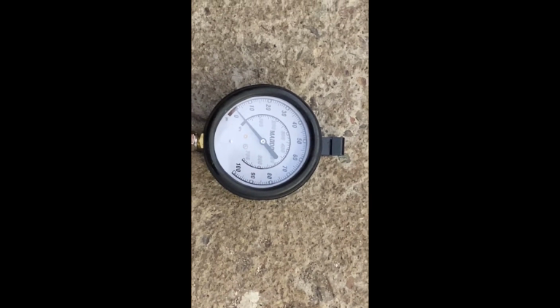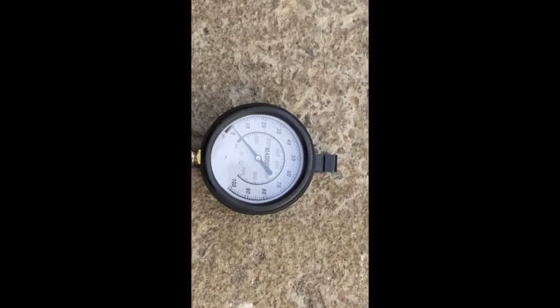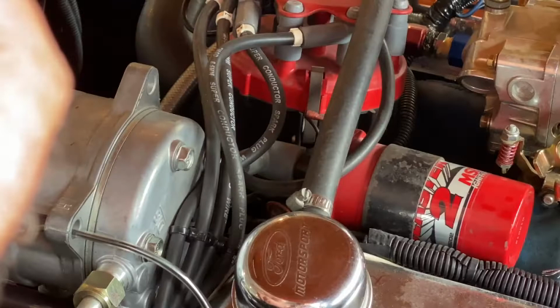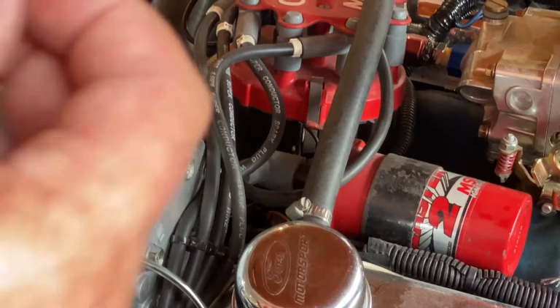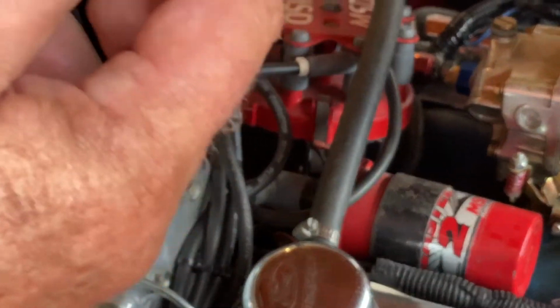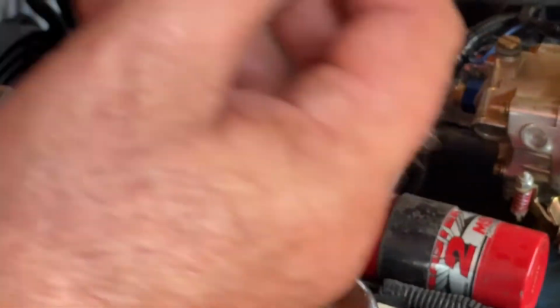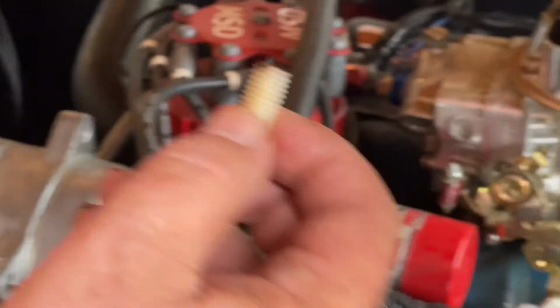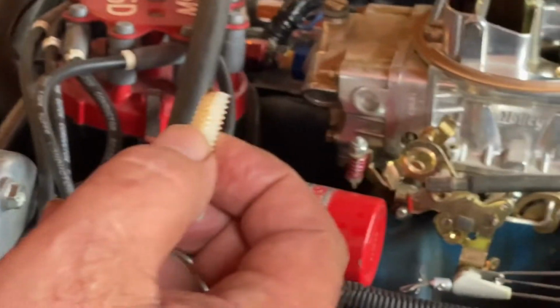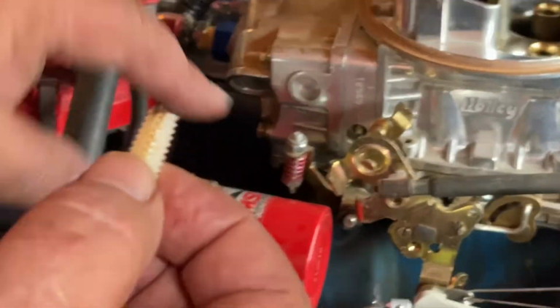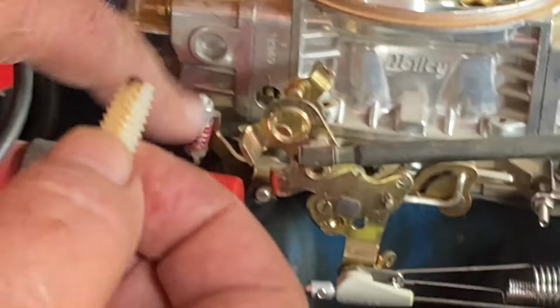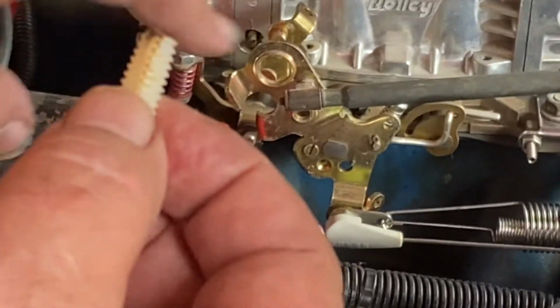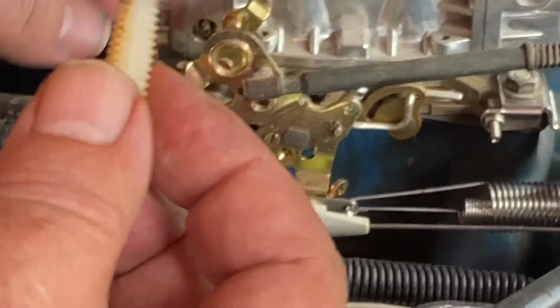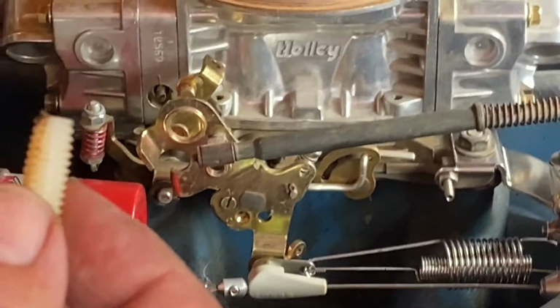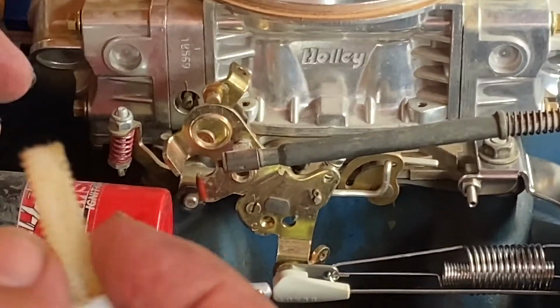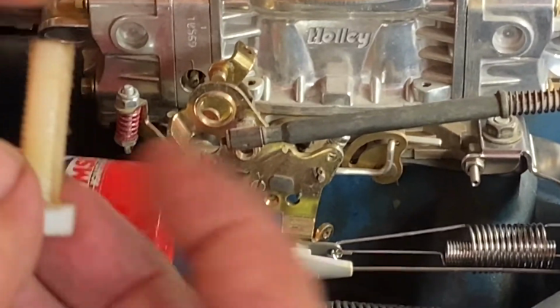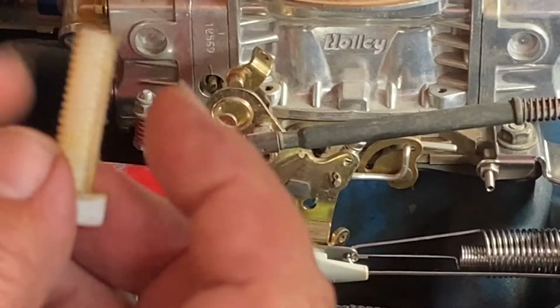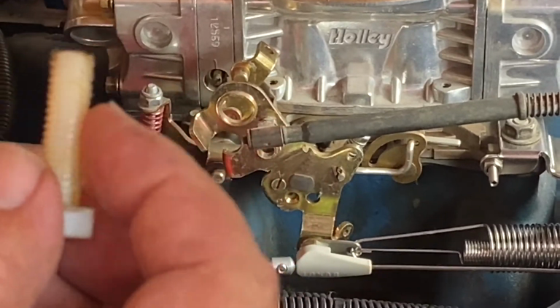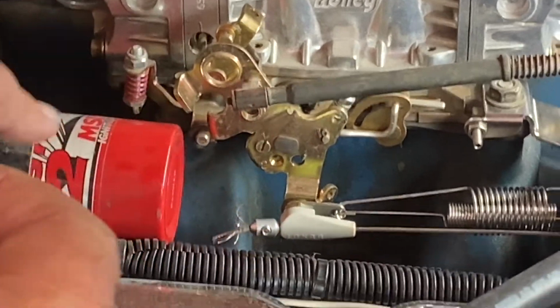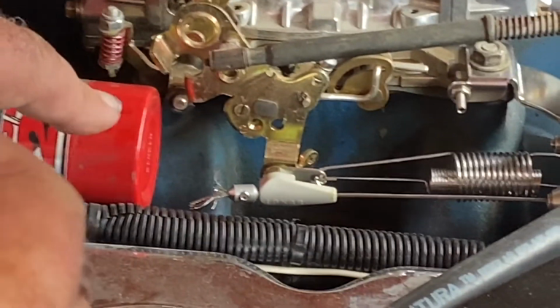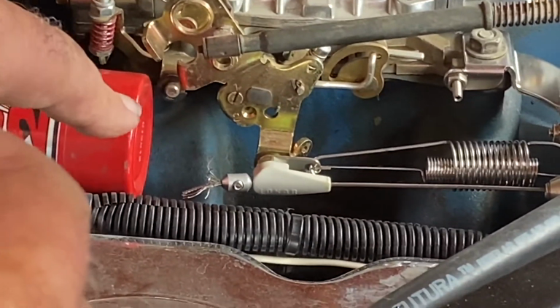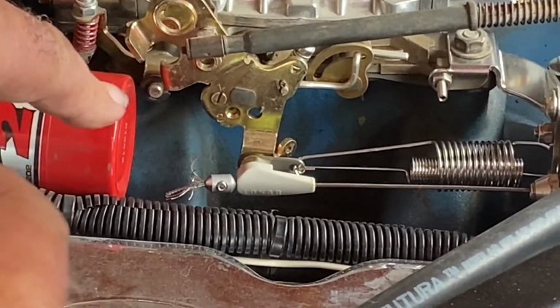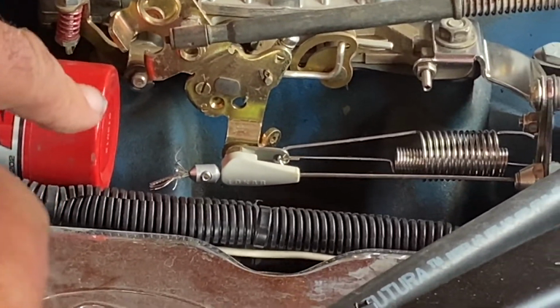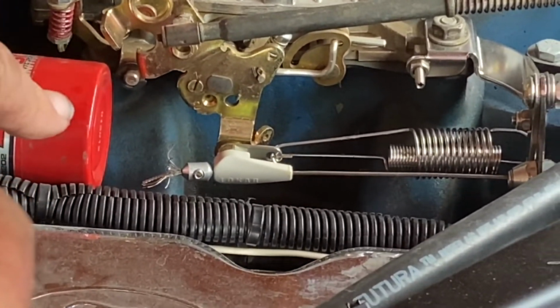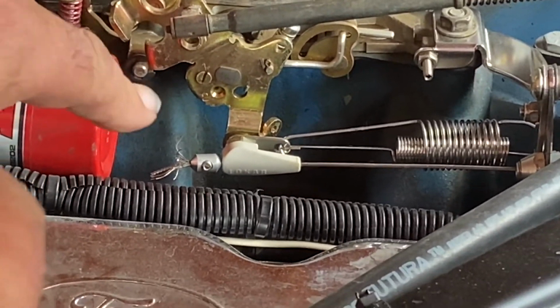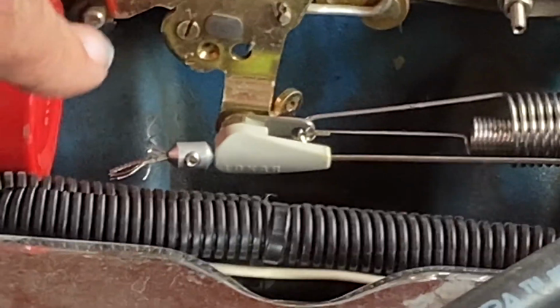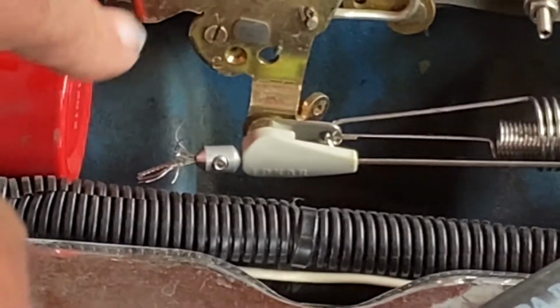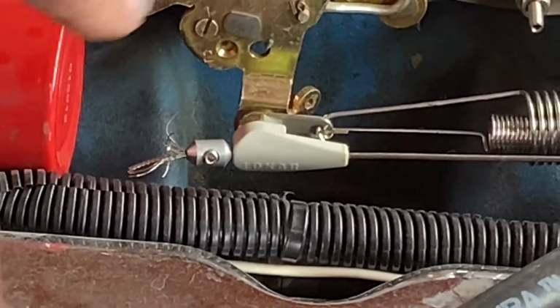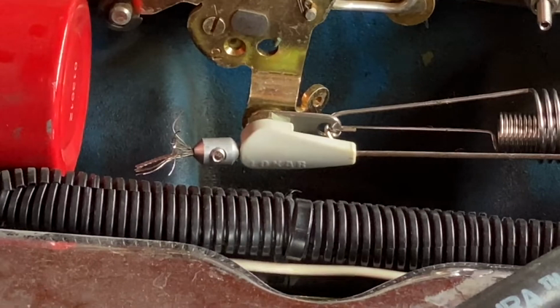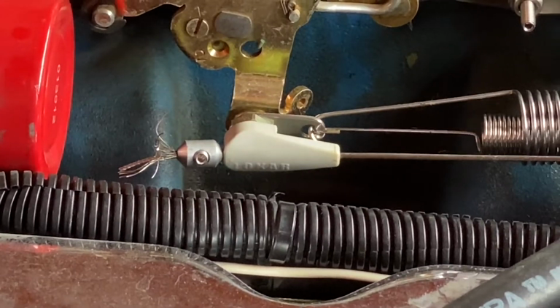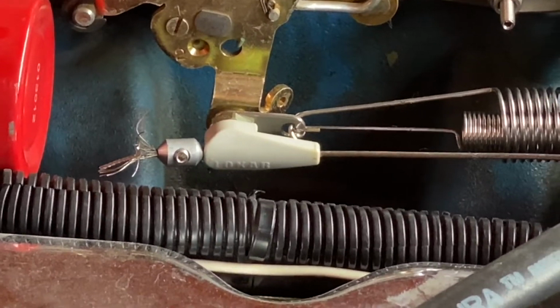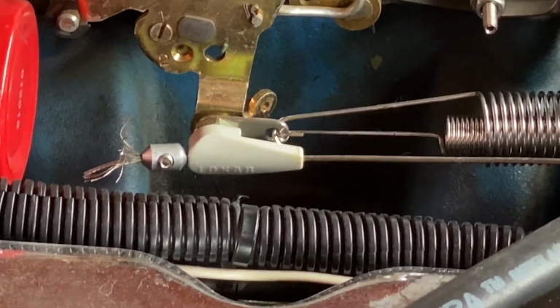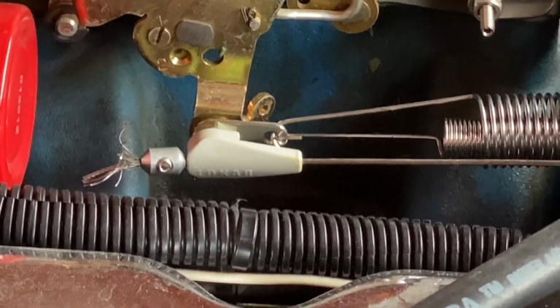Let's install this. I go down to where this cable is, pull it out, and put this between the cable locking ferrule and the throttle attachment.